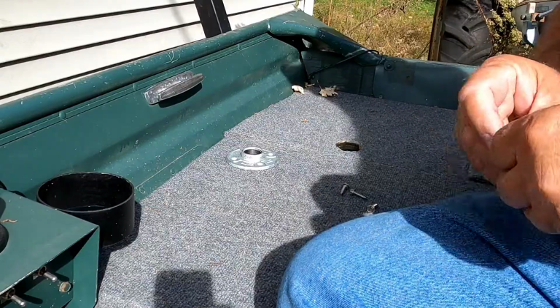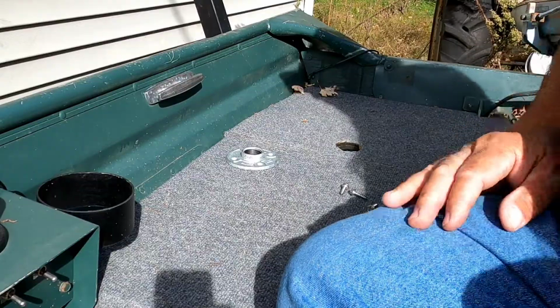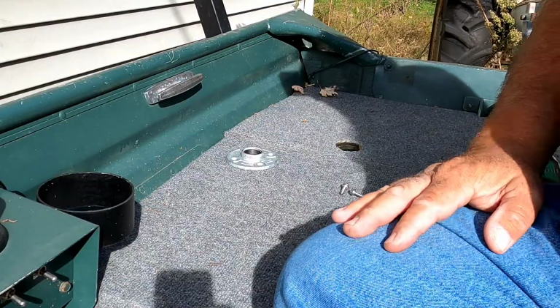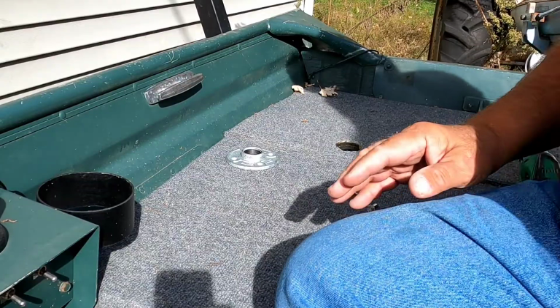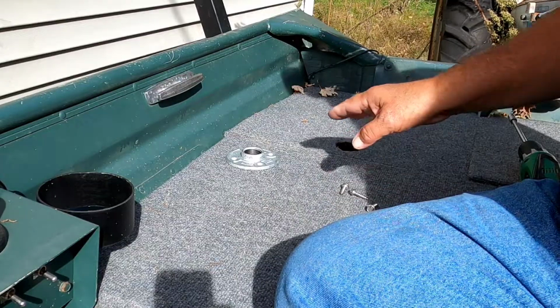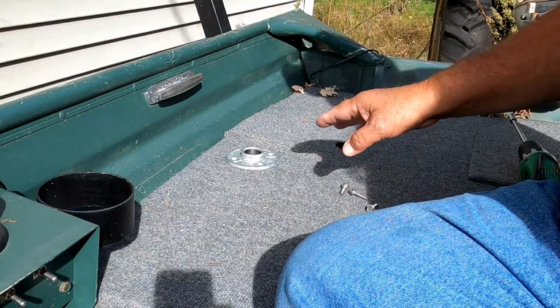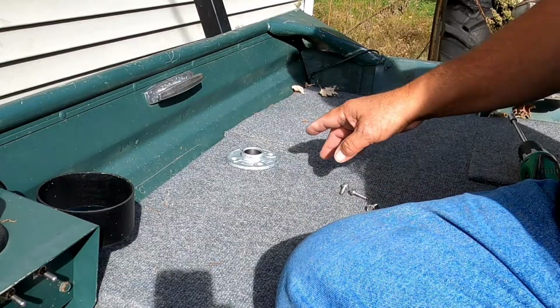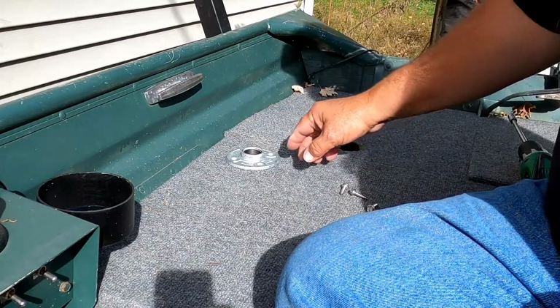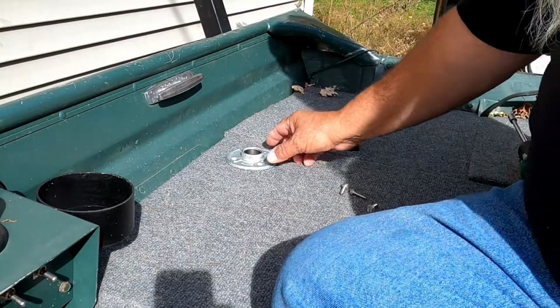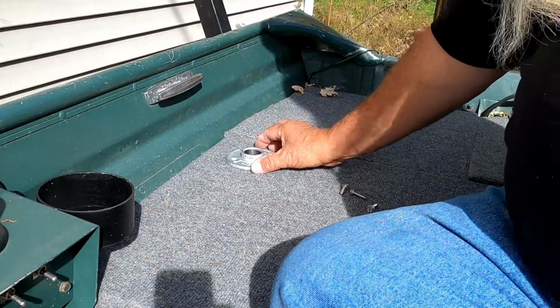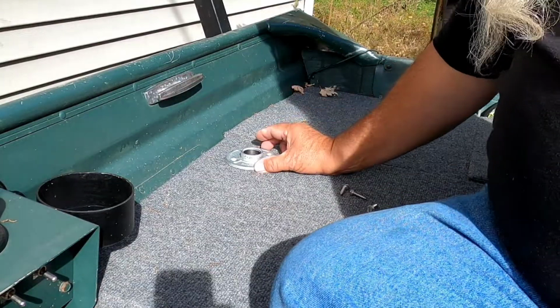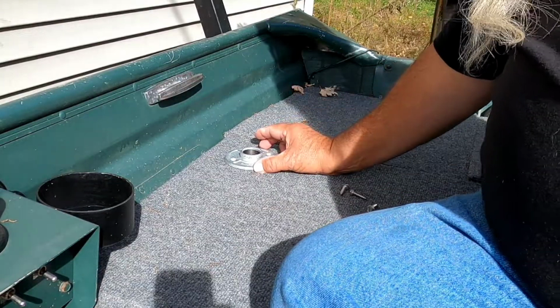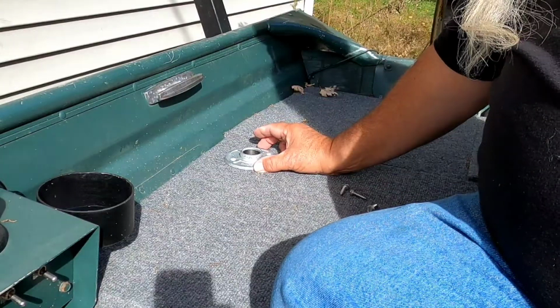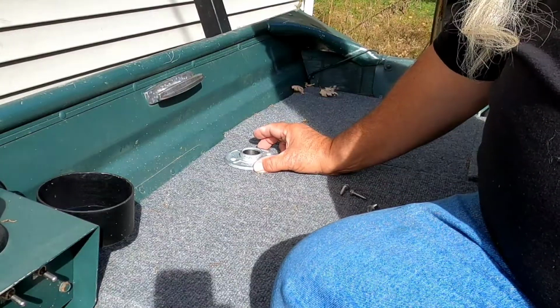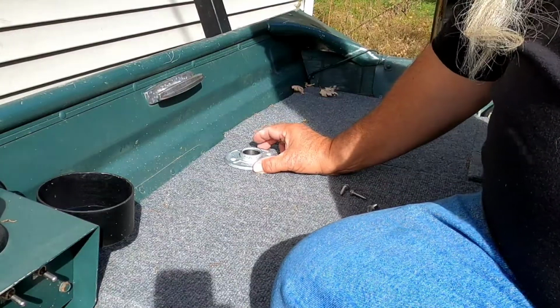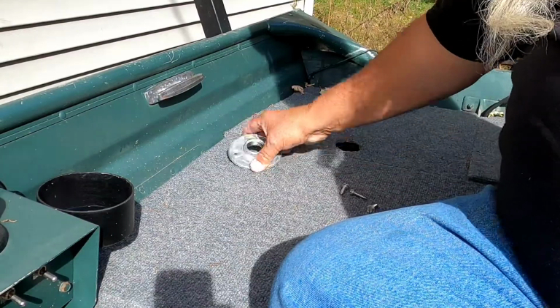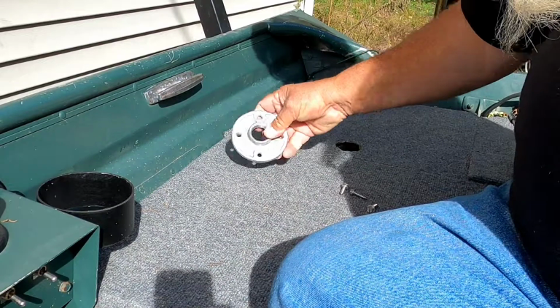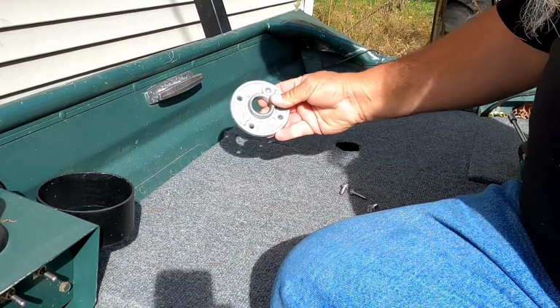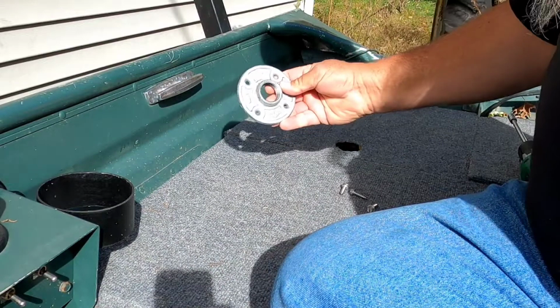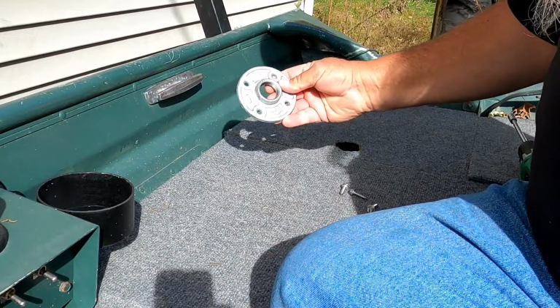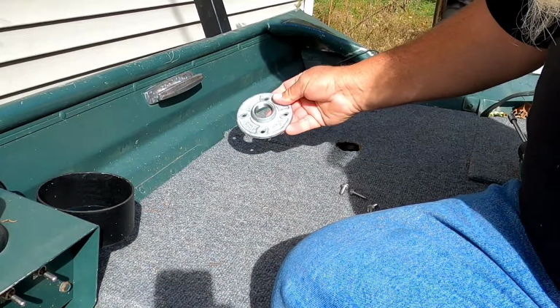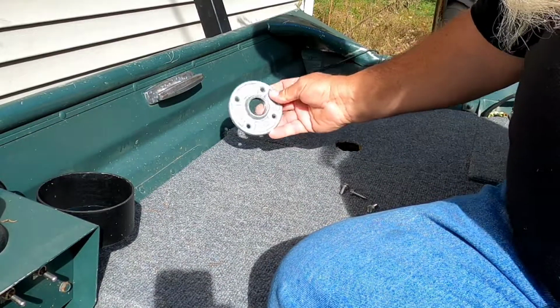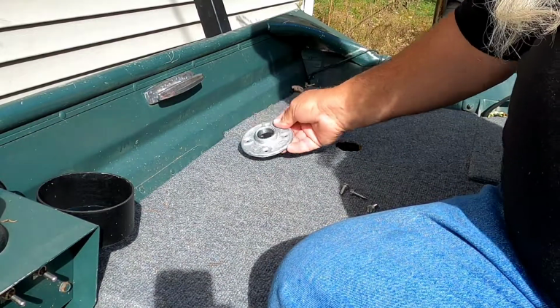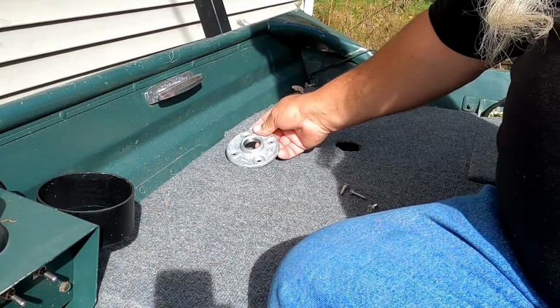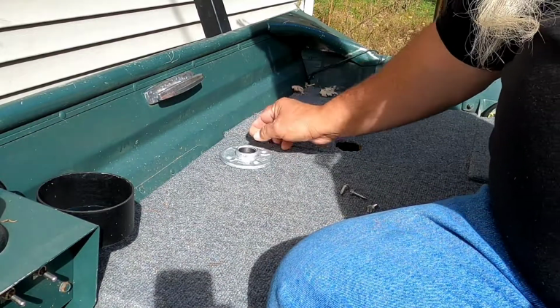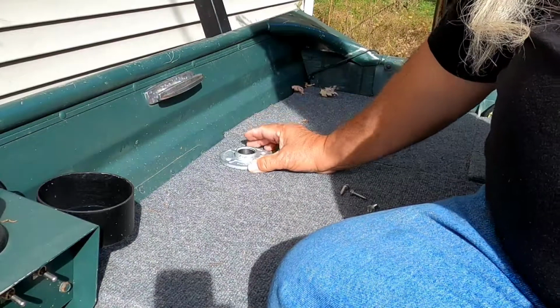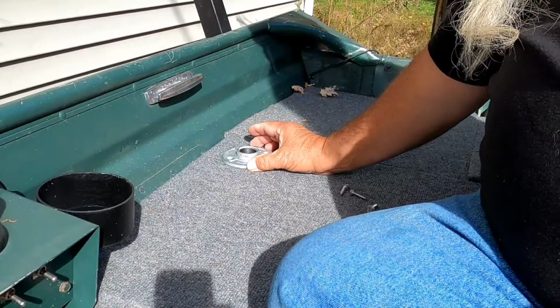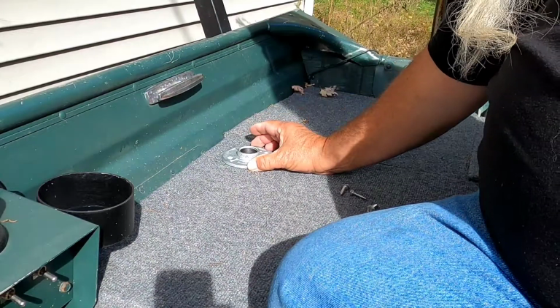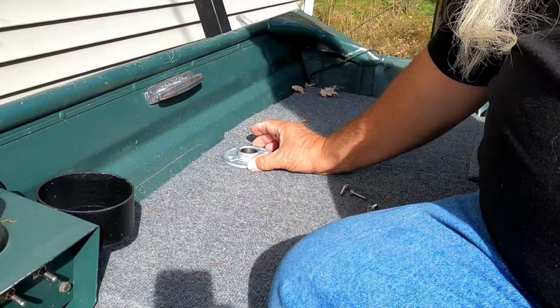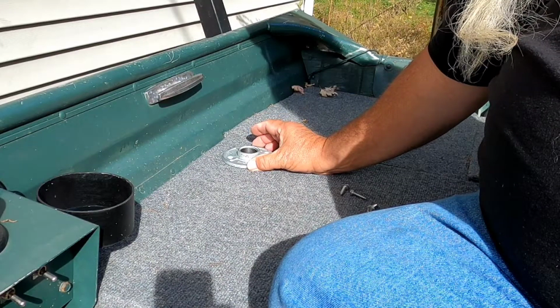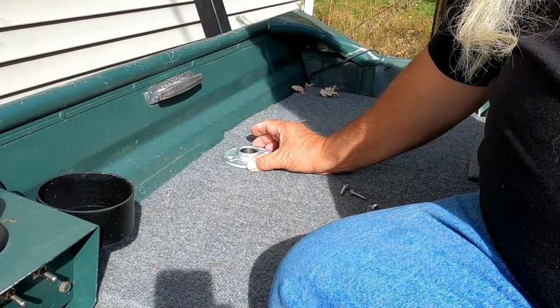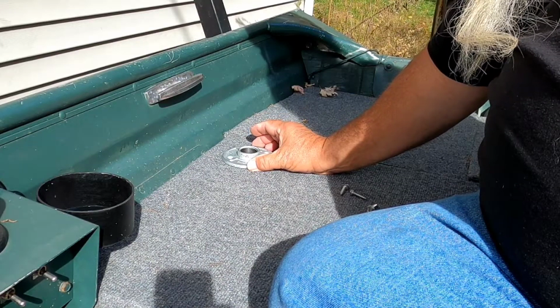First we're gonna pick our spot. This is where I decided to do it — on the back seat here. Just put this pipe flange; it's a one-inch pipe flange. Galvanized so it won't rust on the boat.